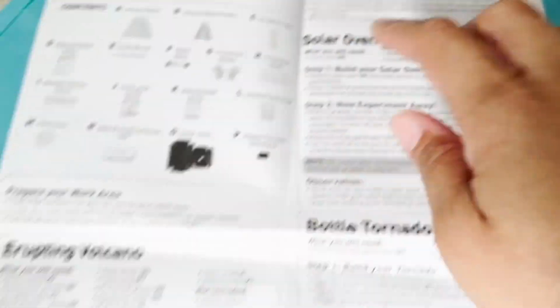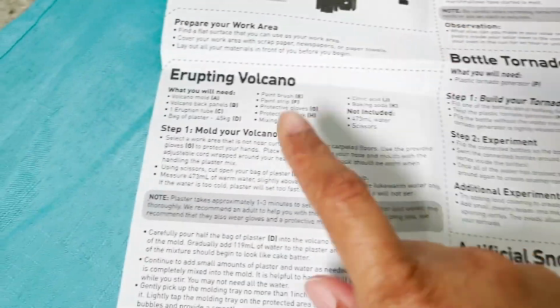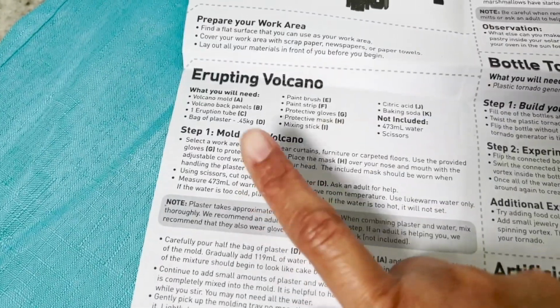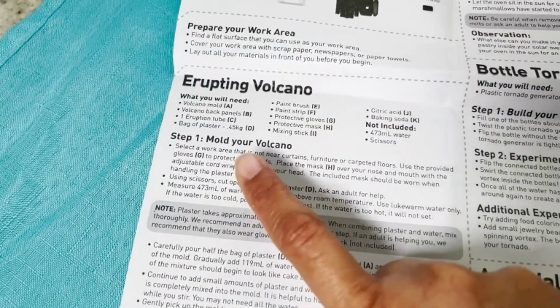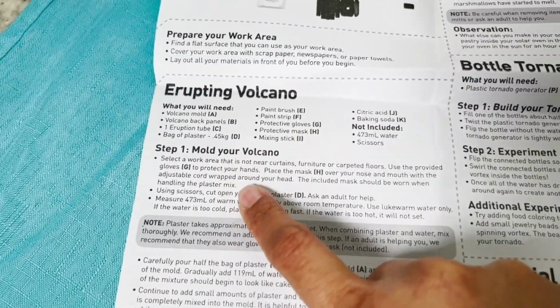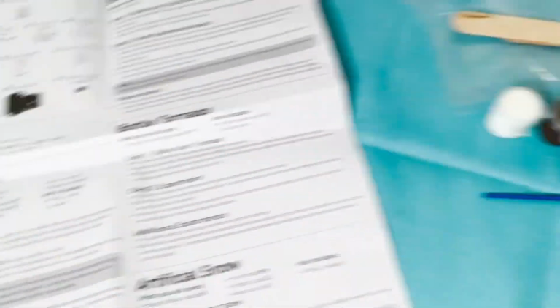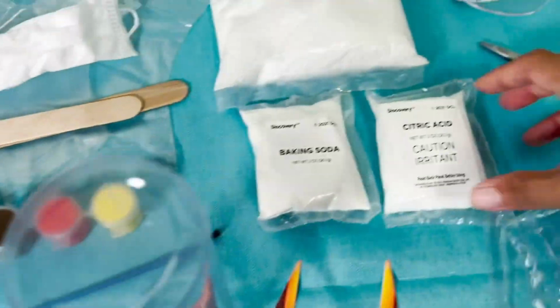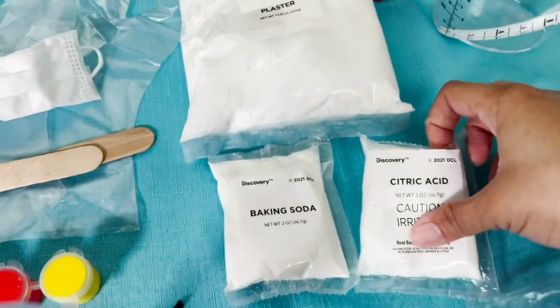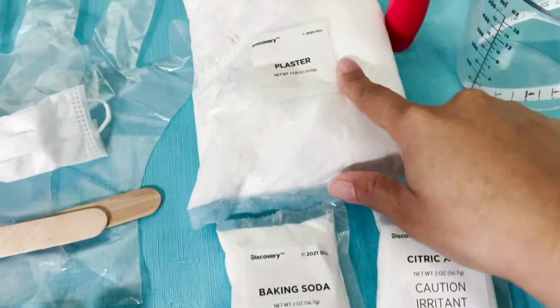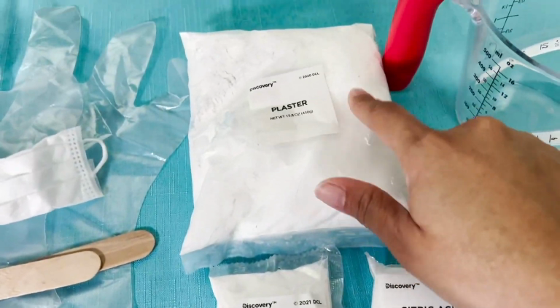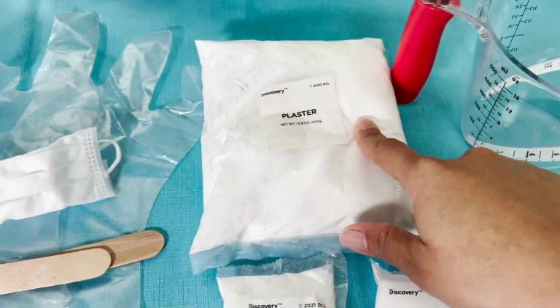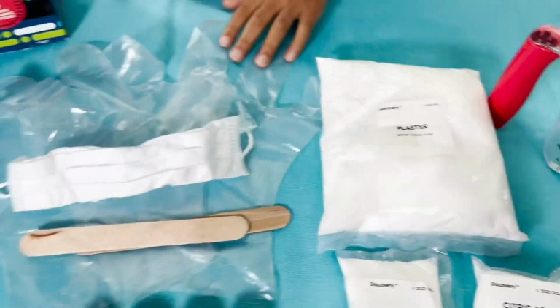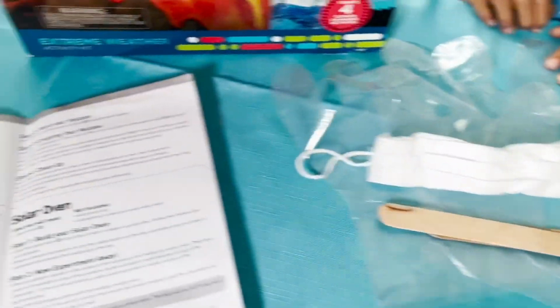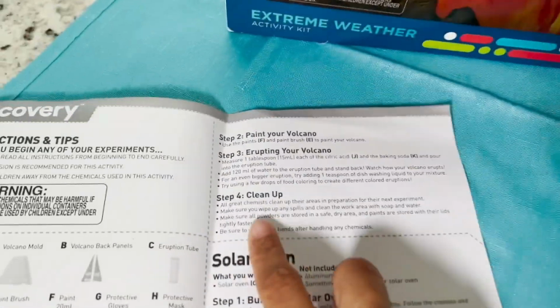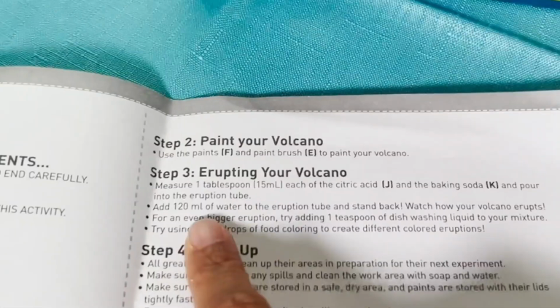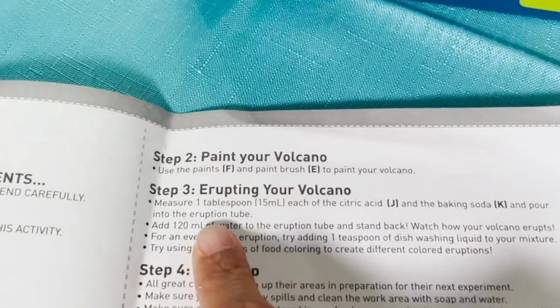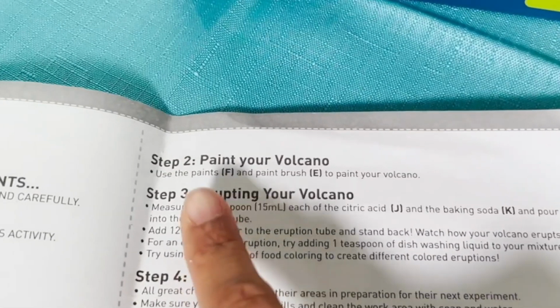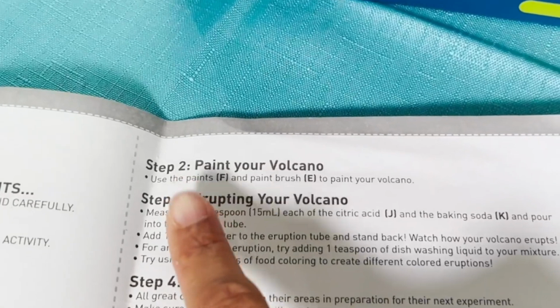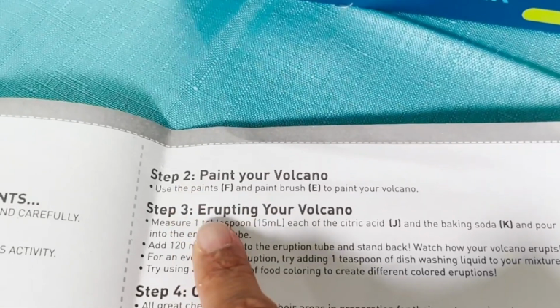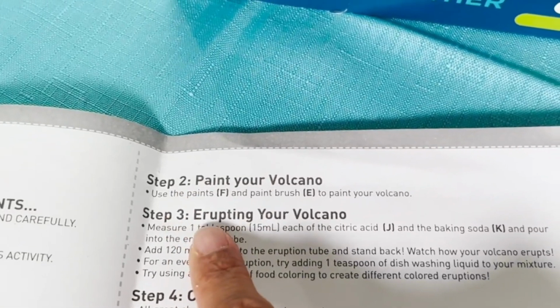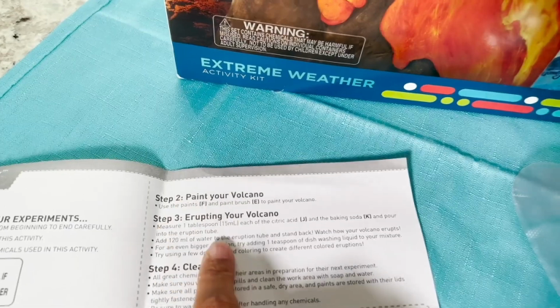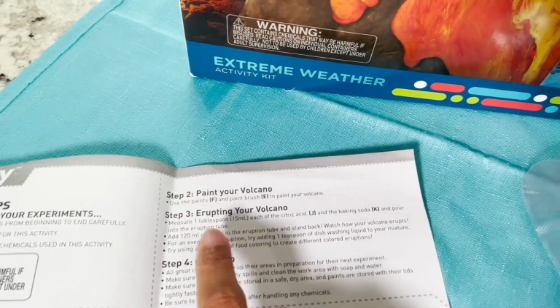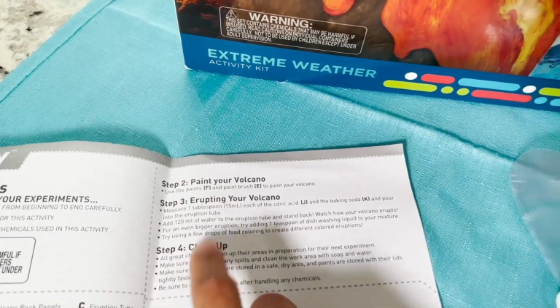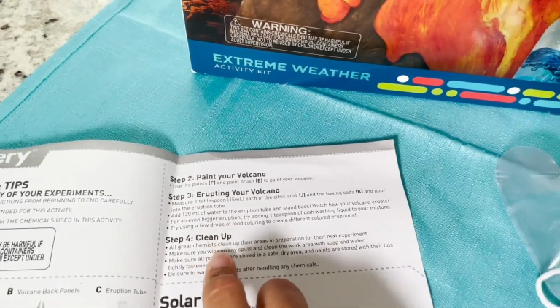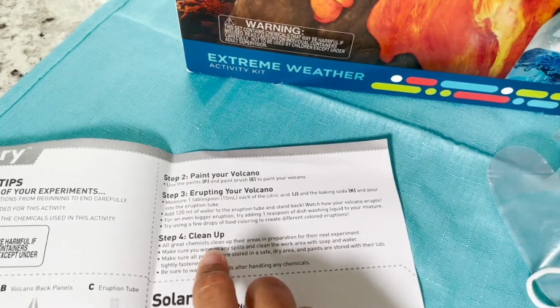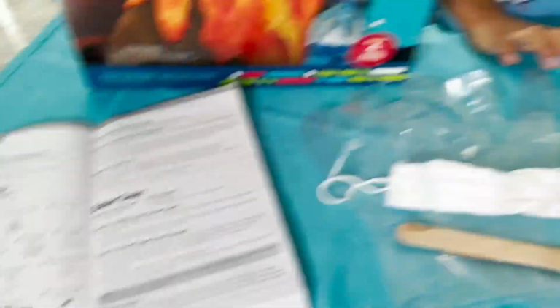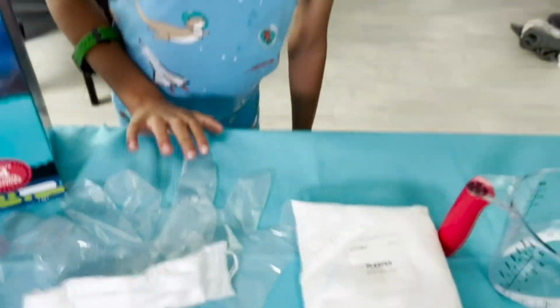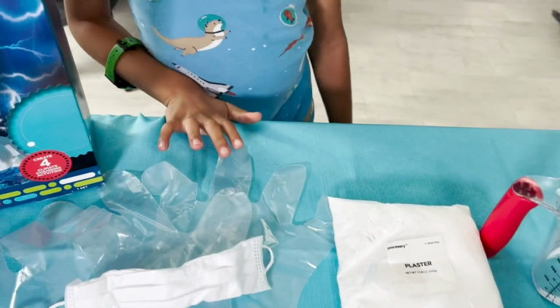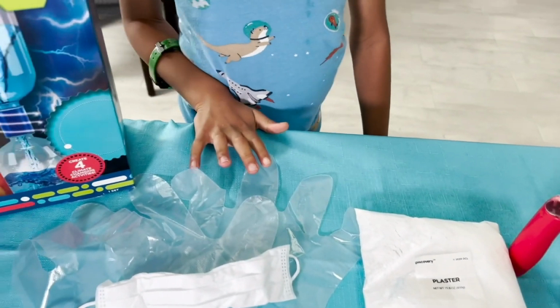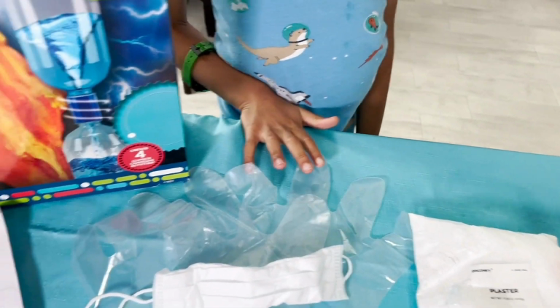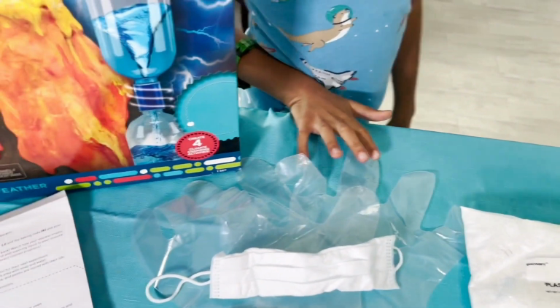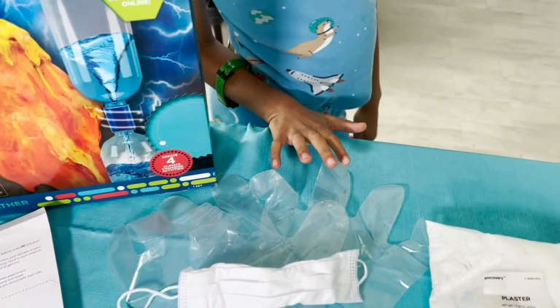Mommy's going to do step number one because we're dealing with a lot of the materials here, the plaster. But then you are going to do step number two, paint your volcano. Then steps three and four, we're going to do together. So Mommy's going to do step one, and then I'll call you for step two.